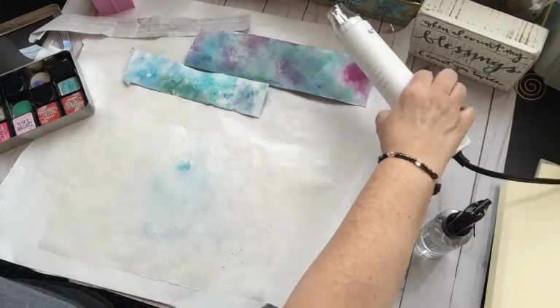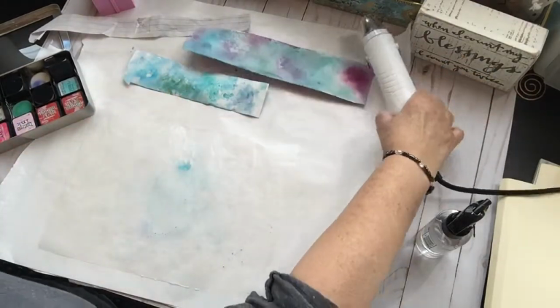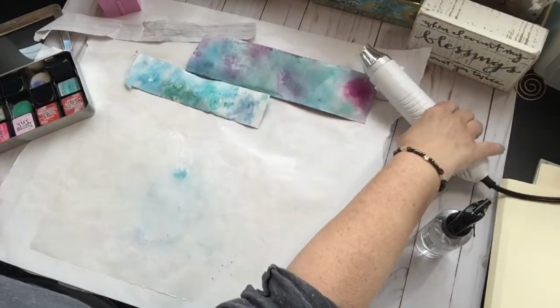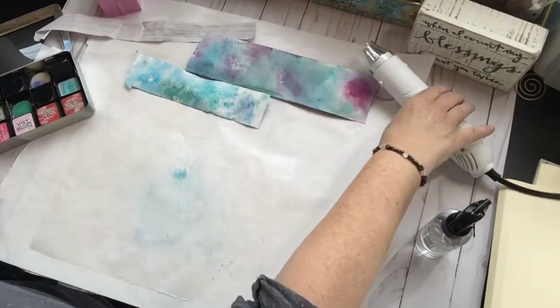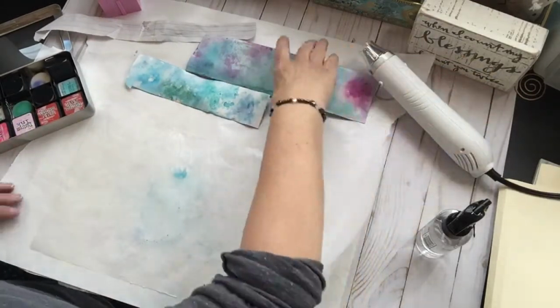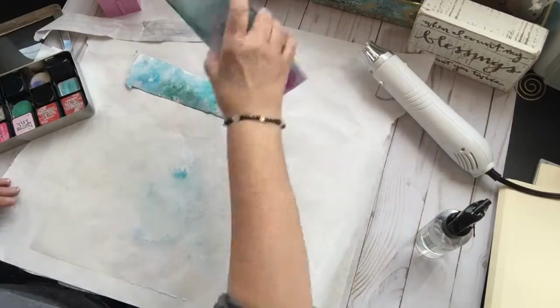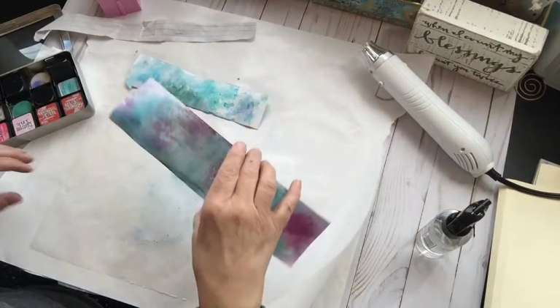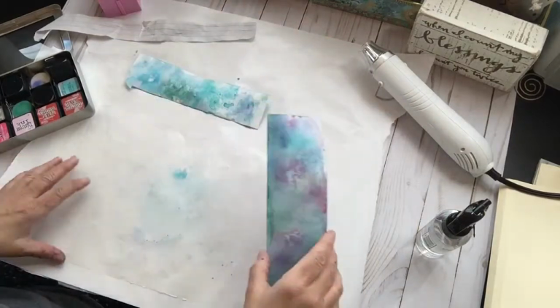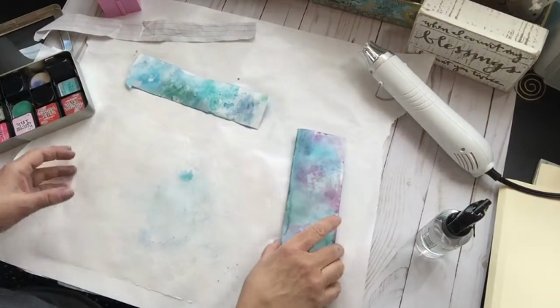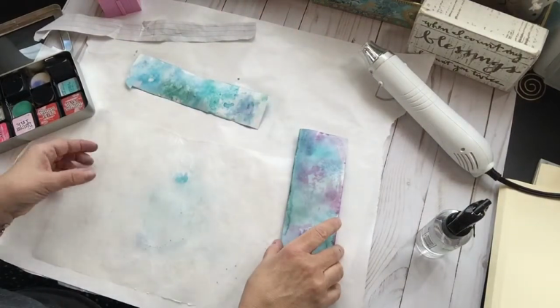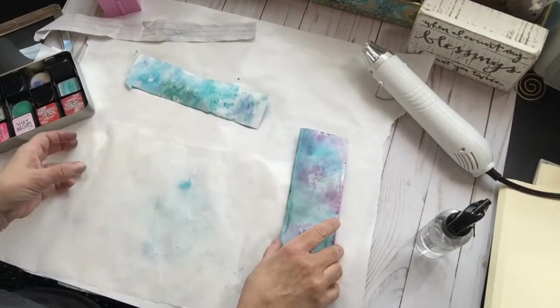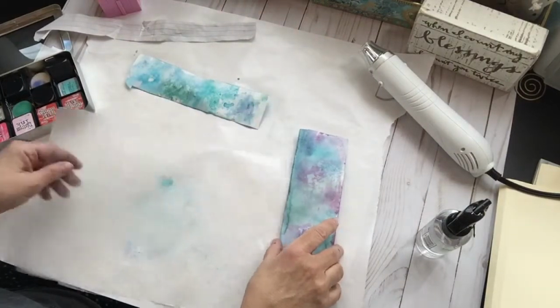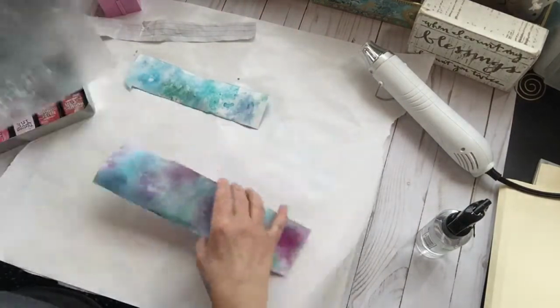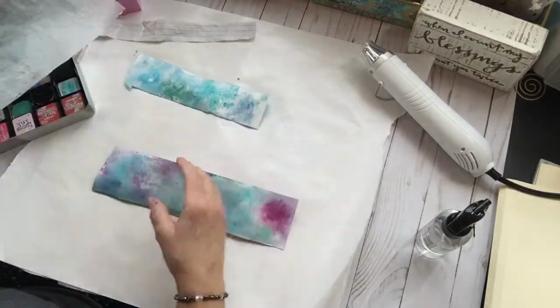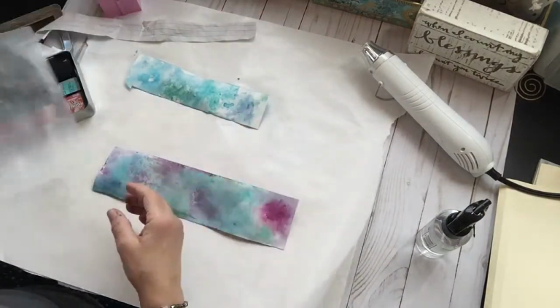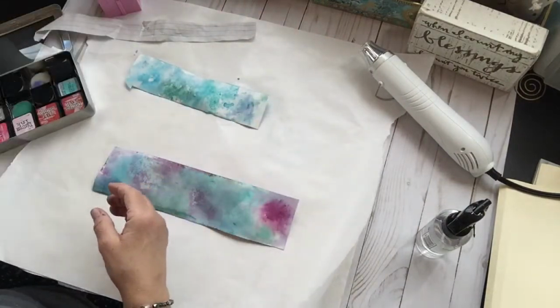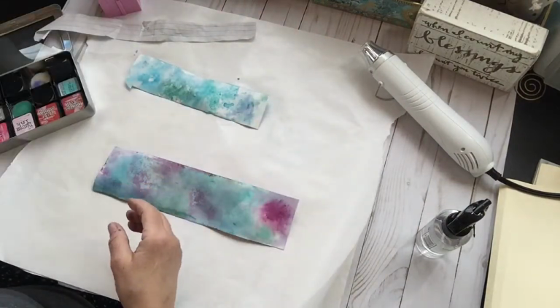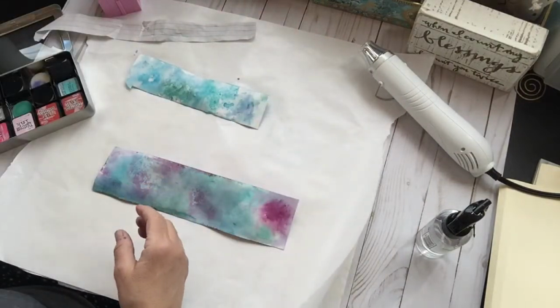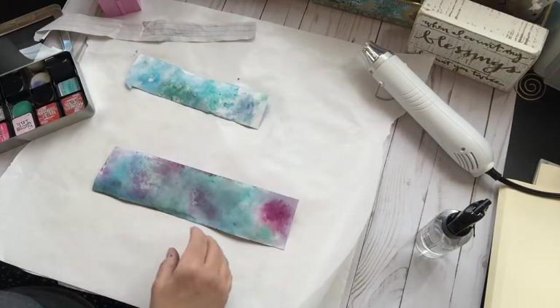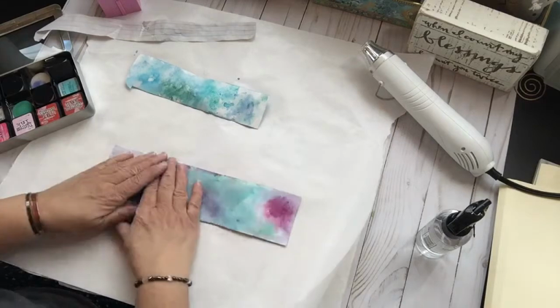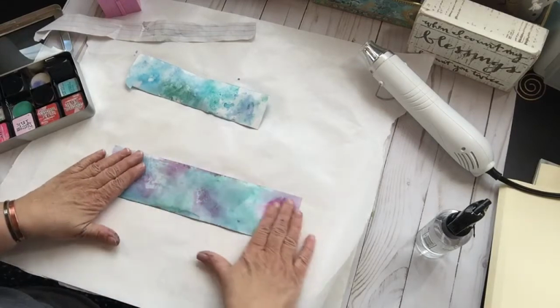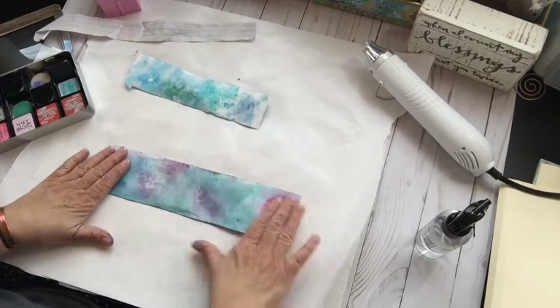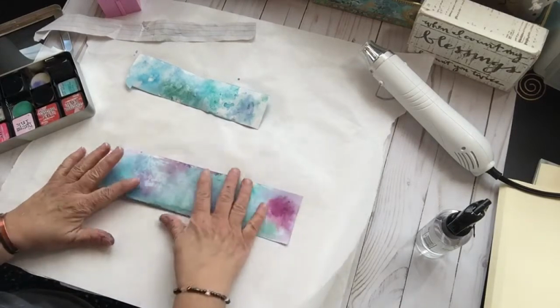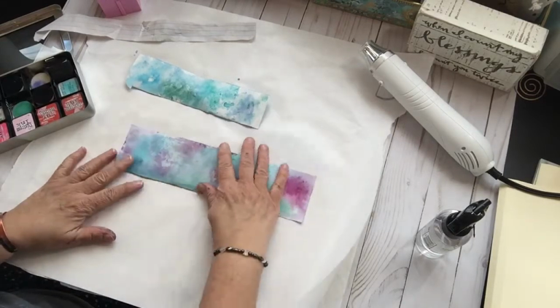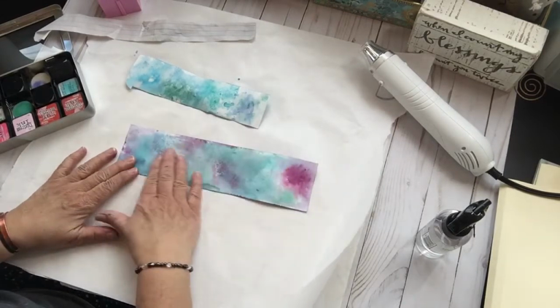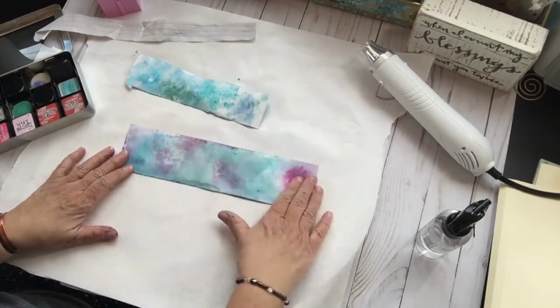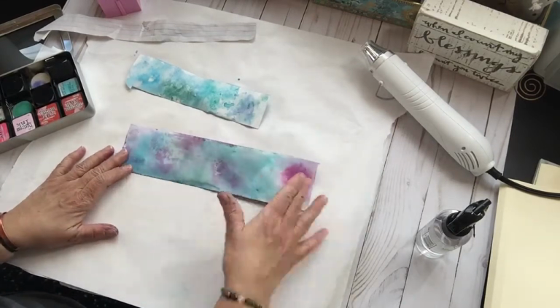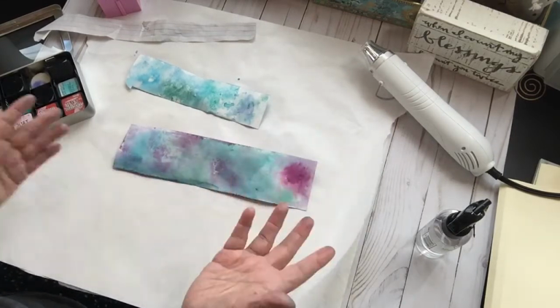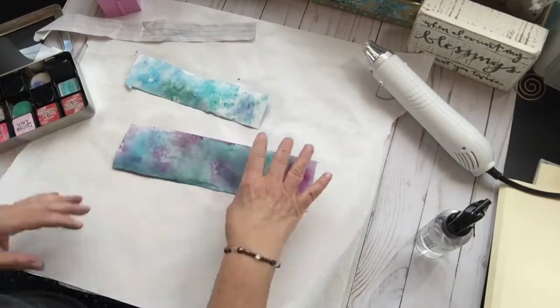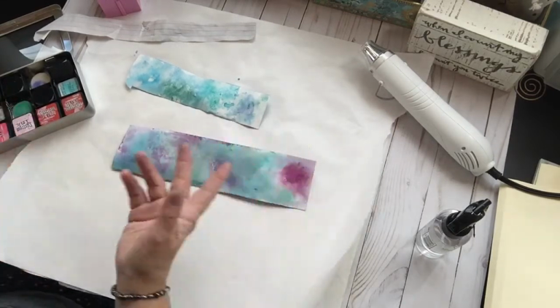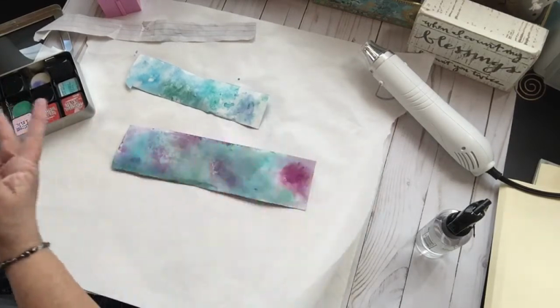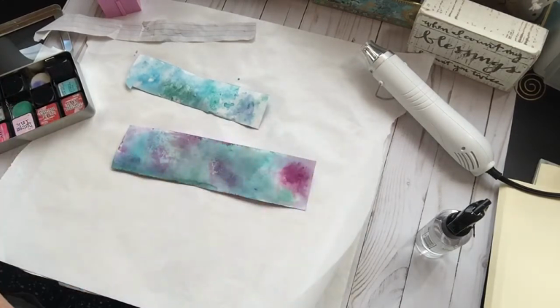So now, if you wanted to use a rubber stamp on here, or you wanted to cut, punch this out, or use a die cut, I think that'd come out really beautiful.